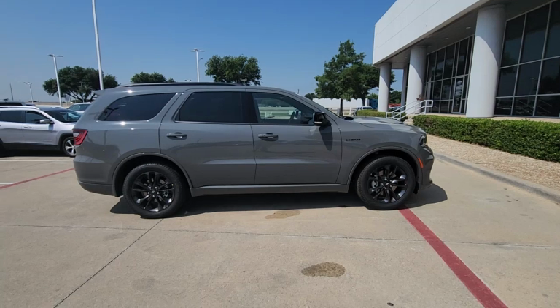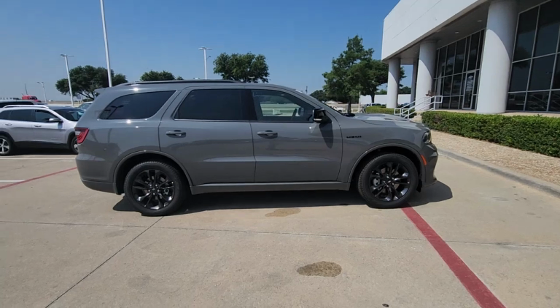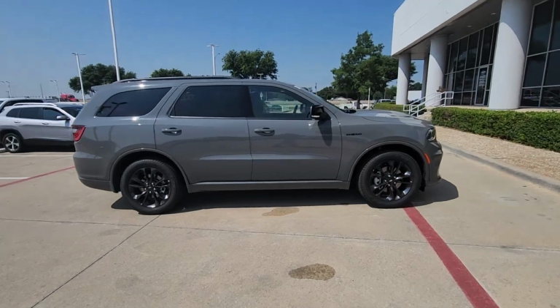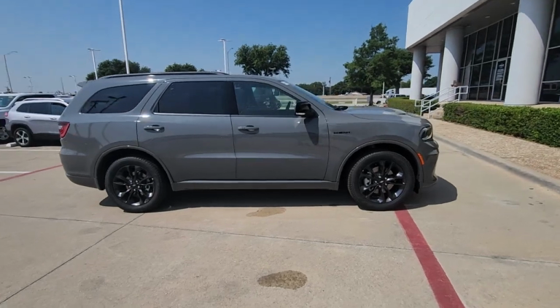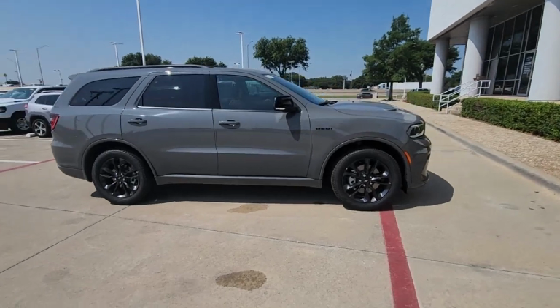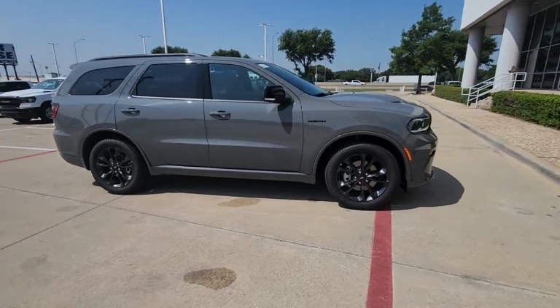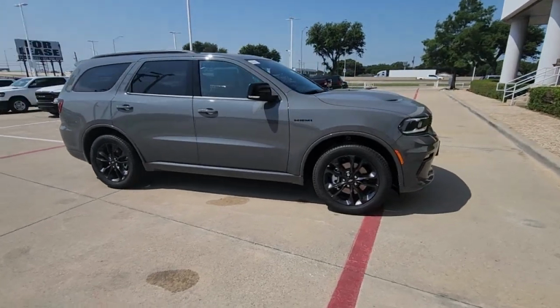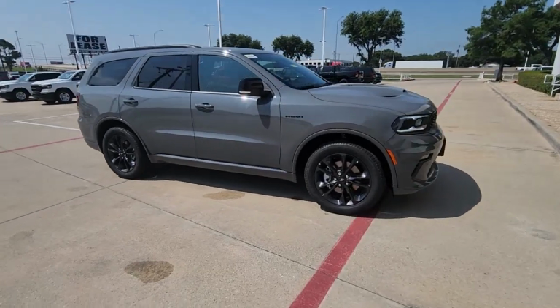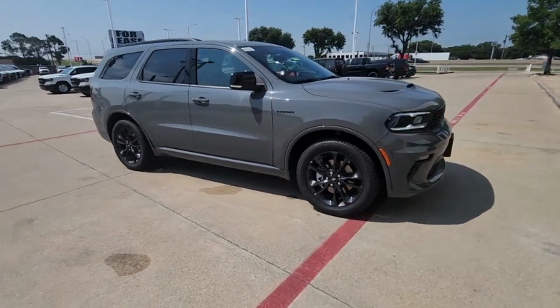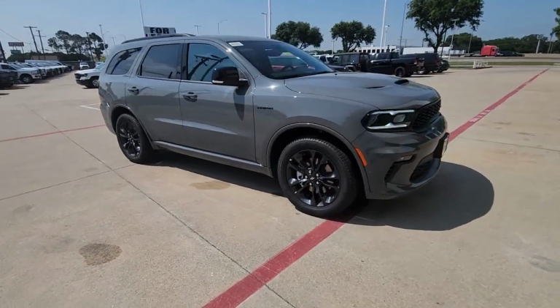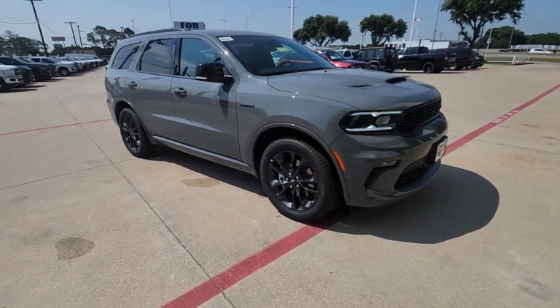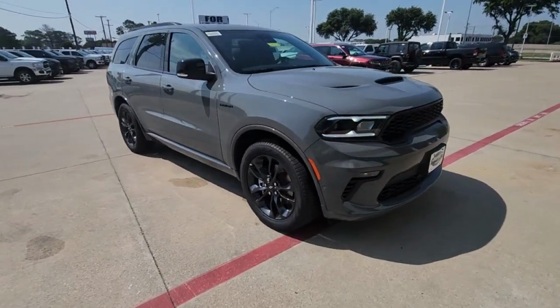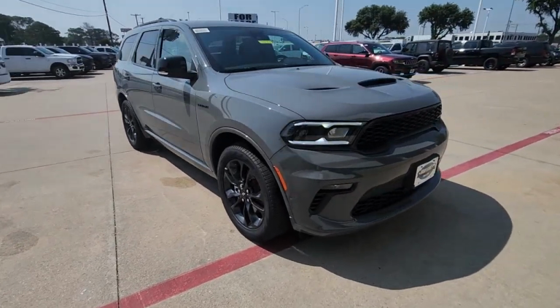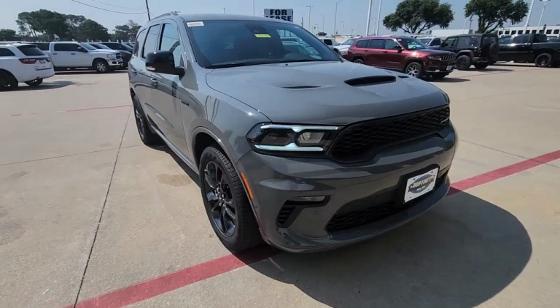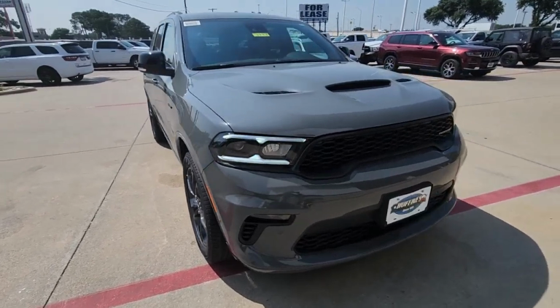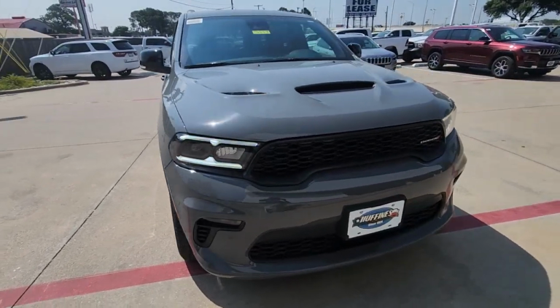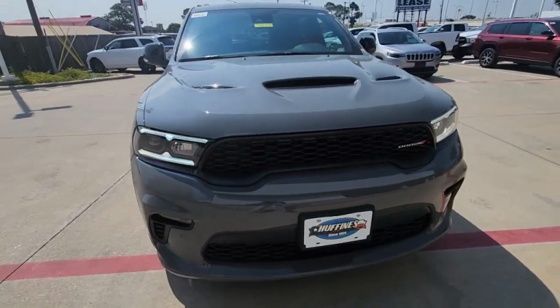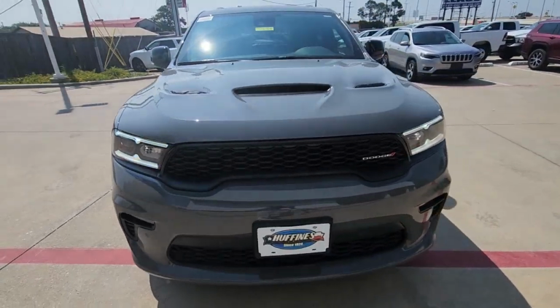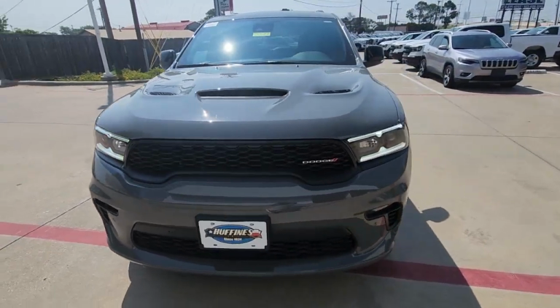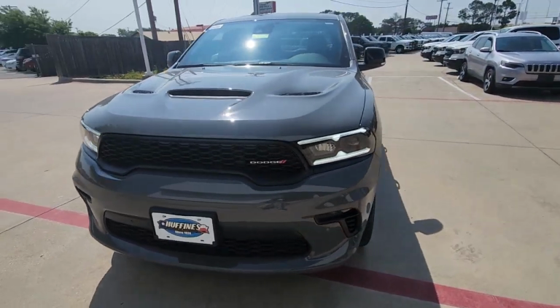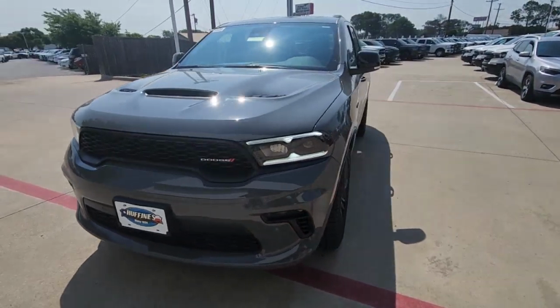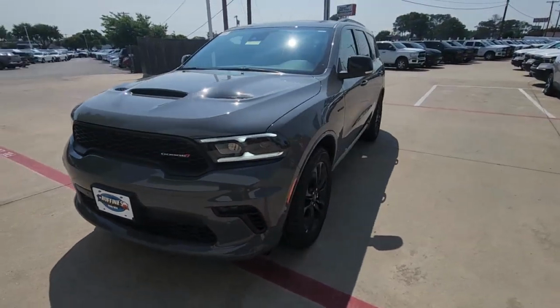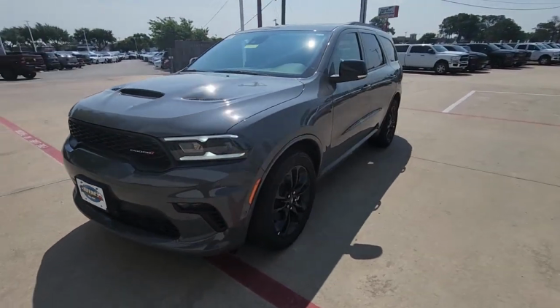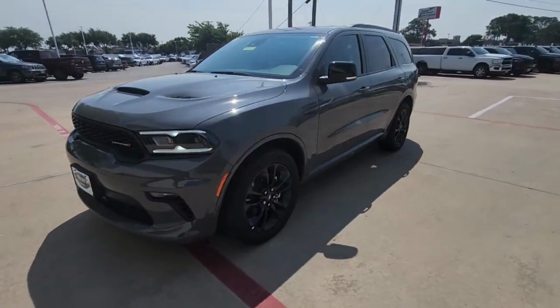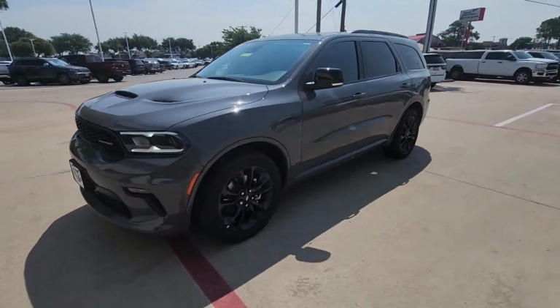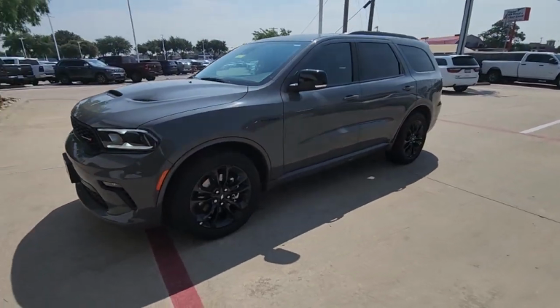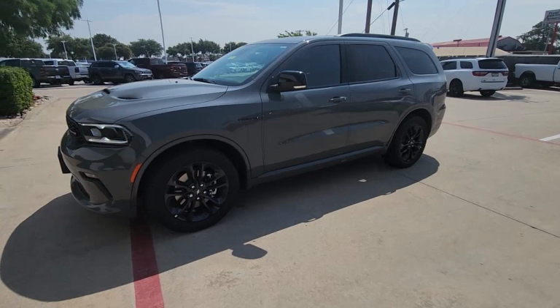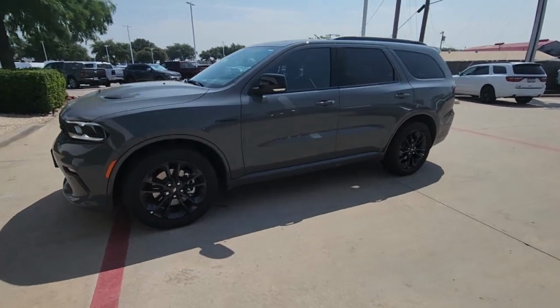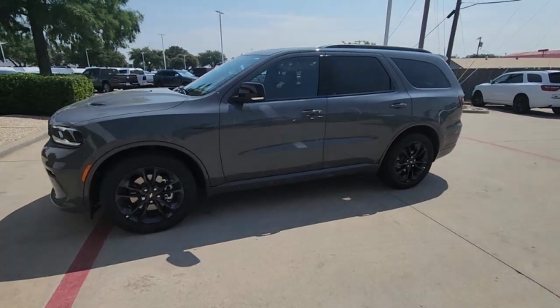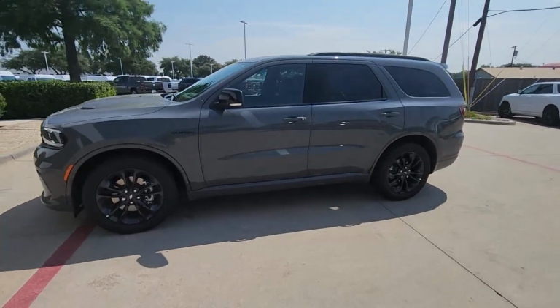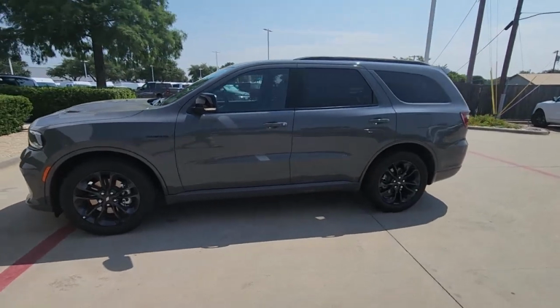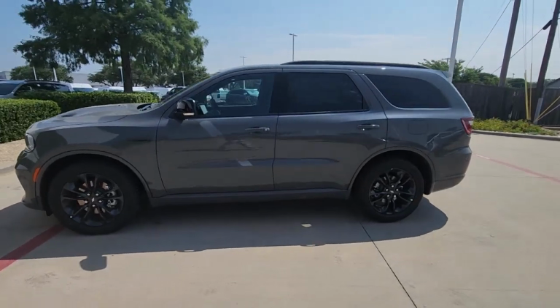Get into the 2023 Dodge Durango — the powerful full-size three-row SUV that blends rugged capability with refined, state-of-the-art comfort.